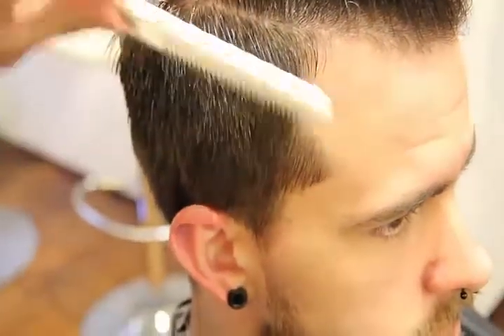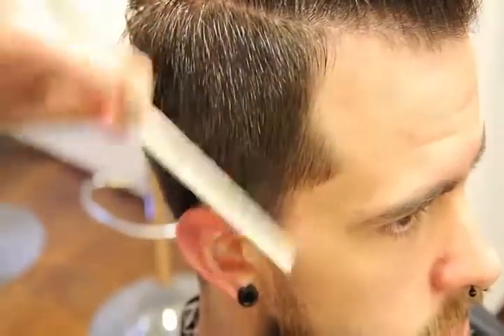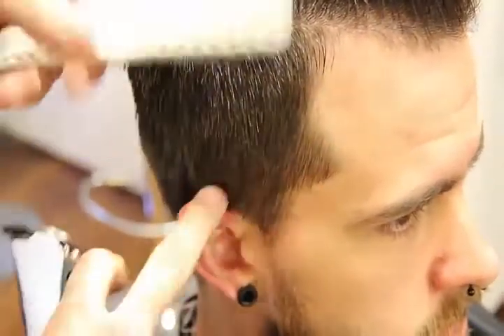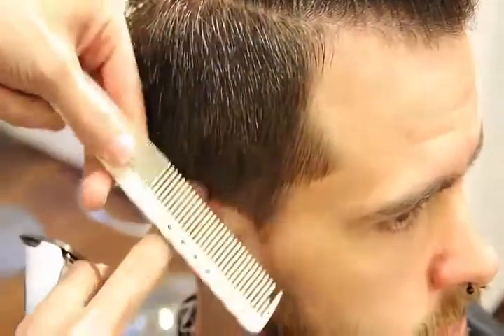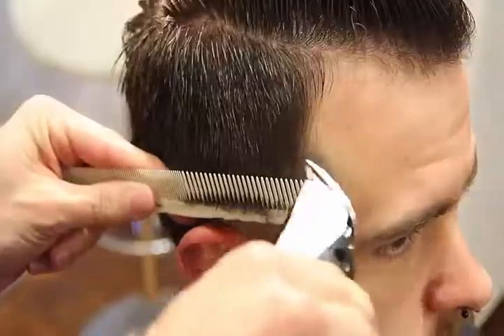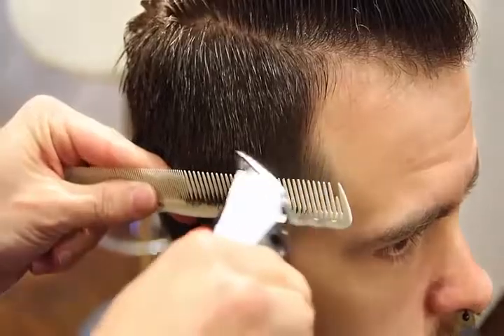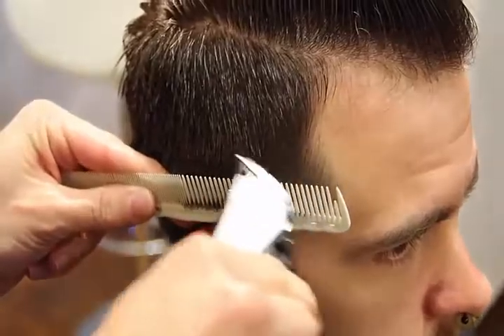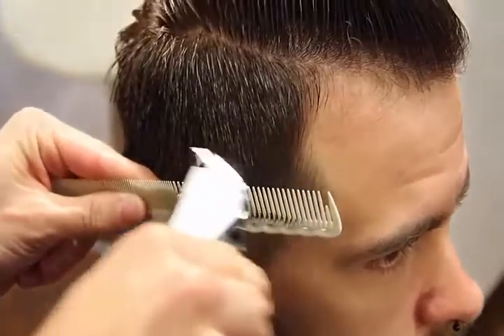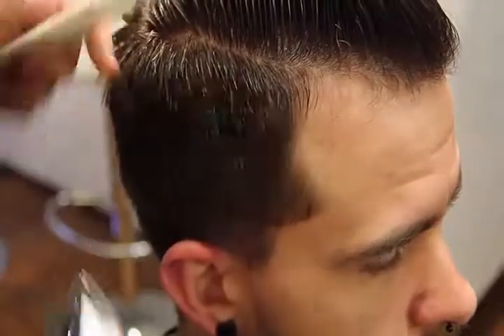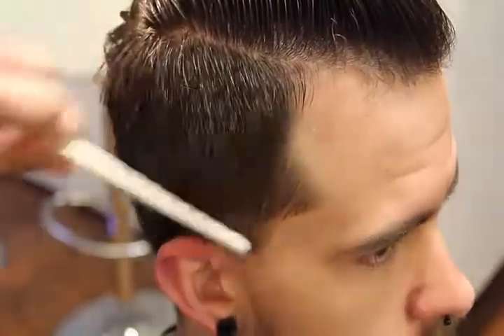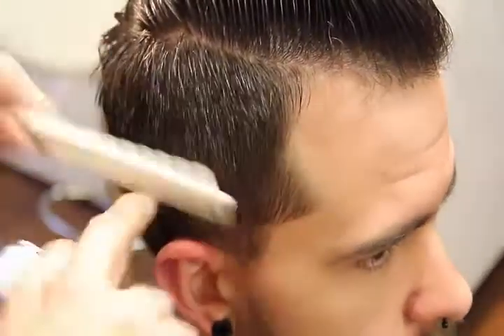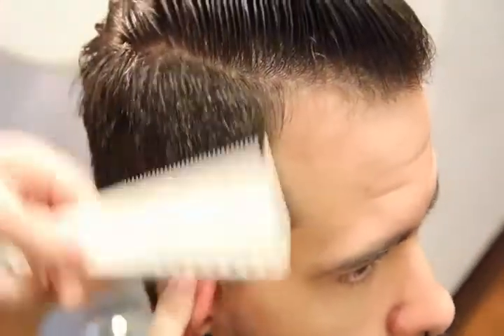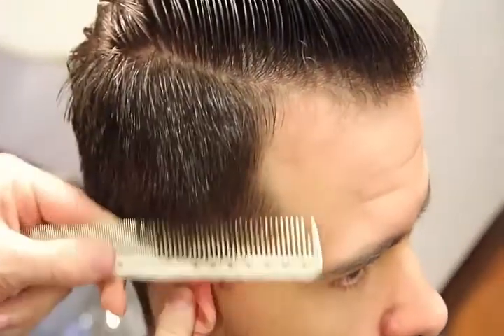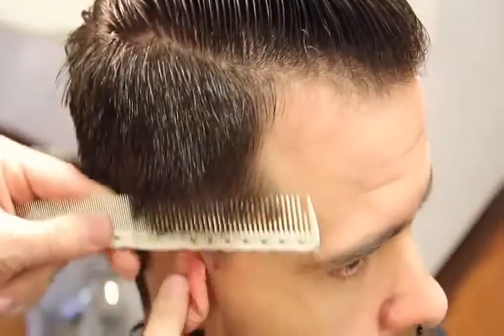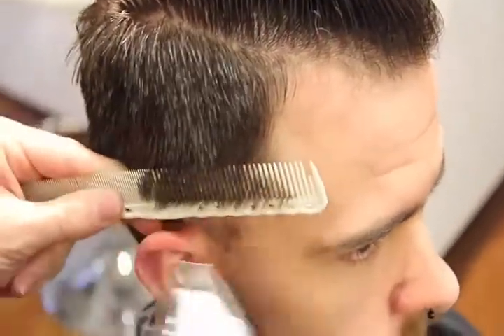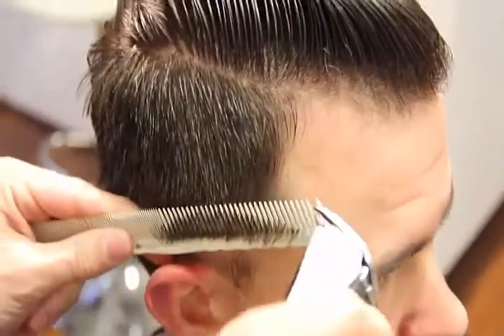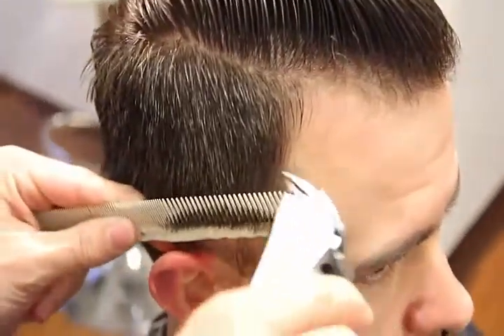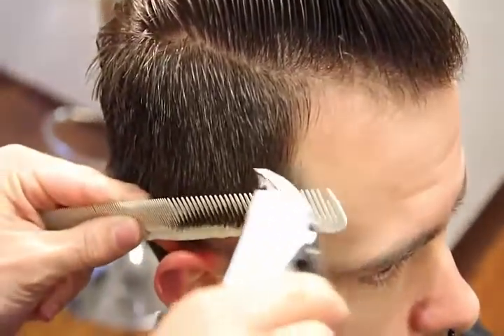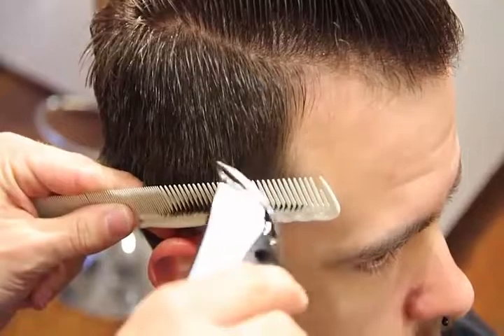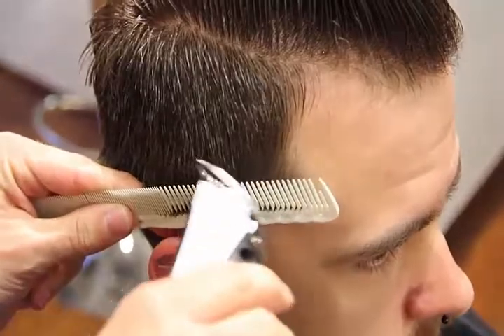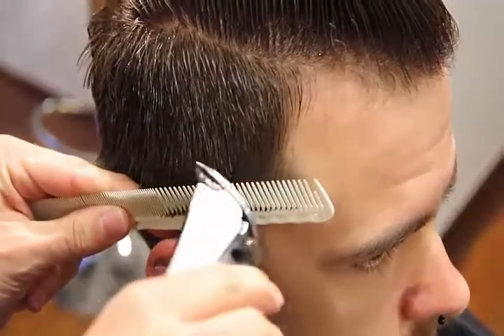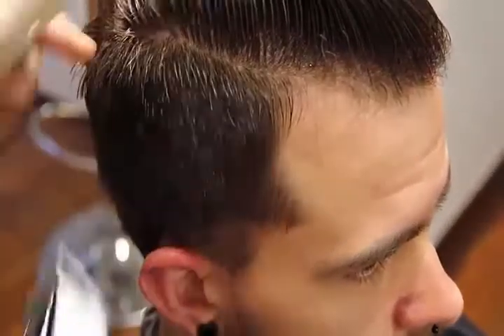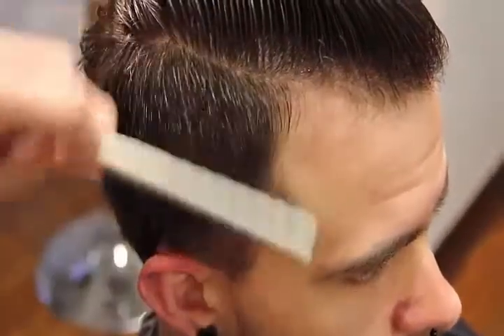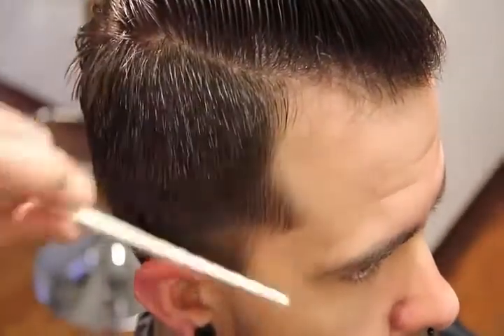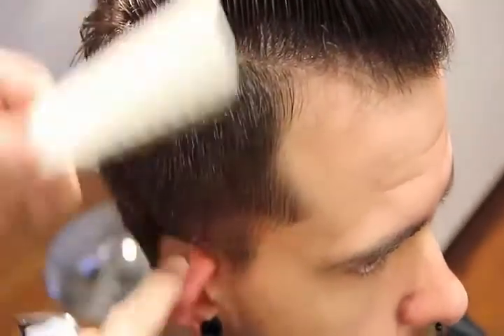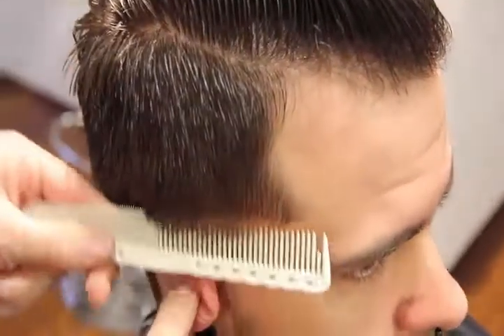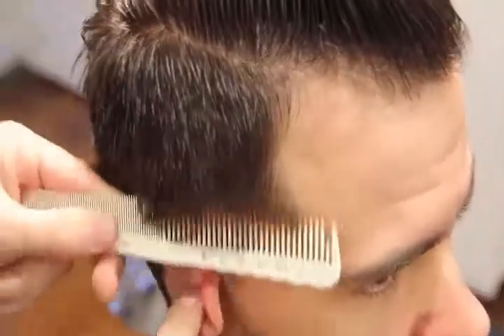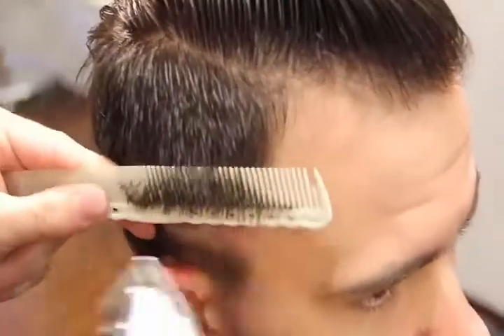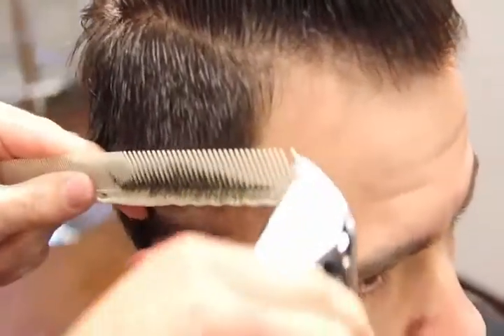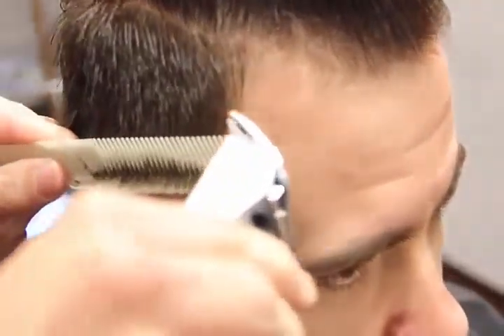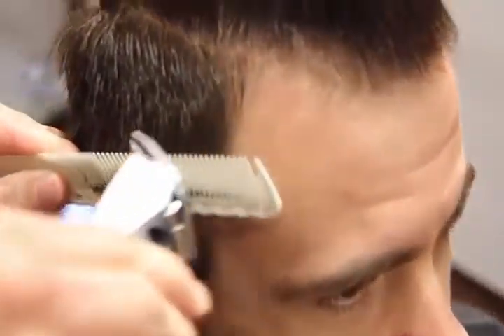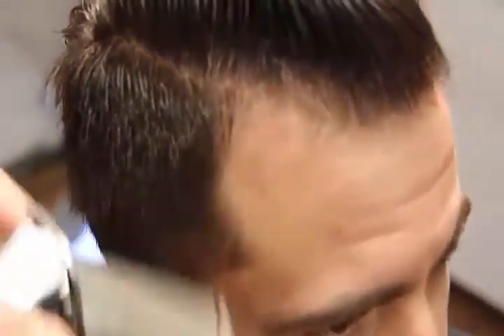We're going to go through here and just work a line in, slightly beveling the comb just like we would do with scissor over comb. And we're going to work our way up the head.